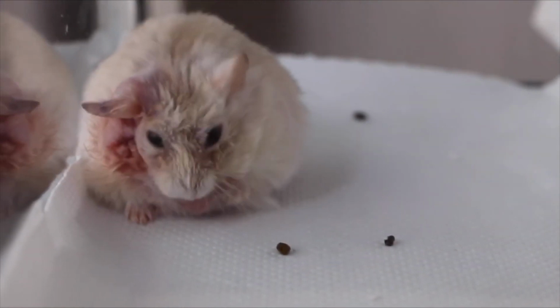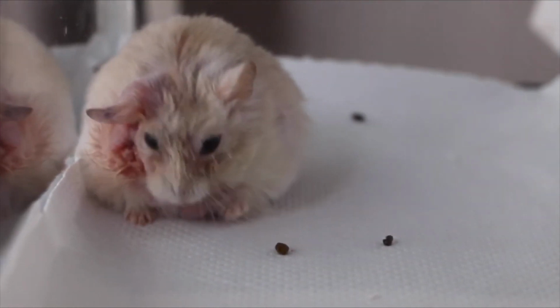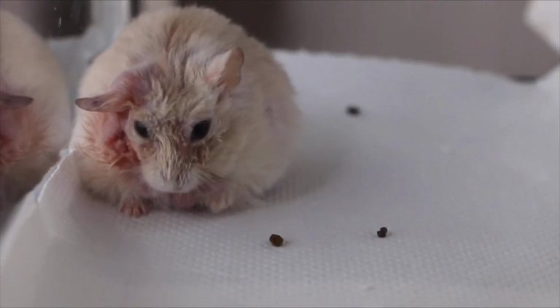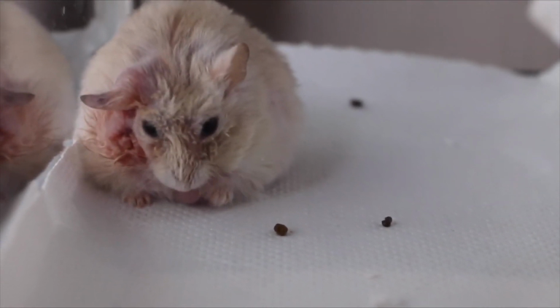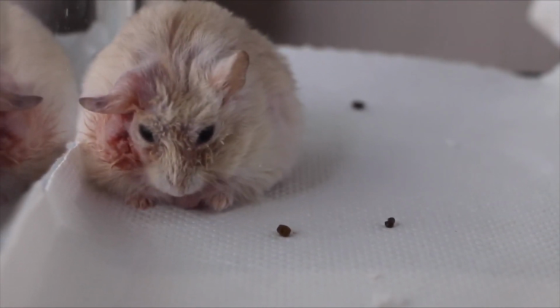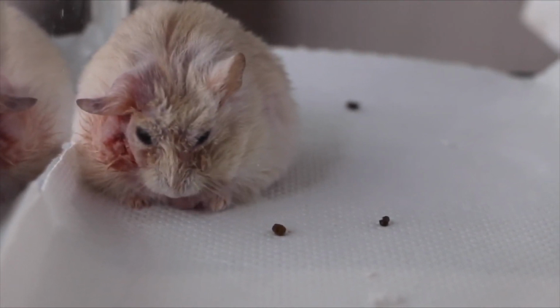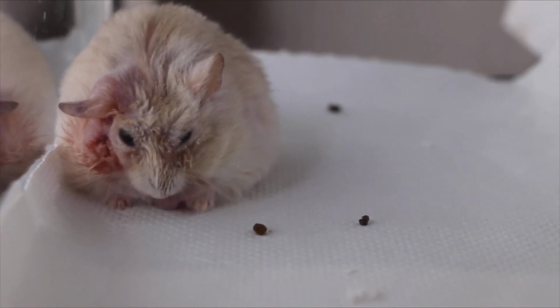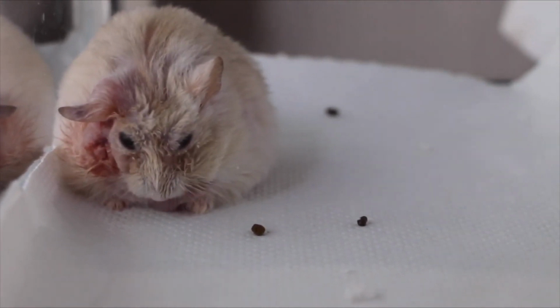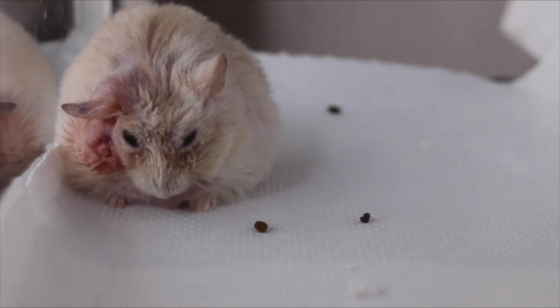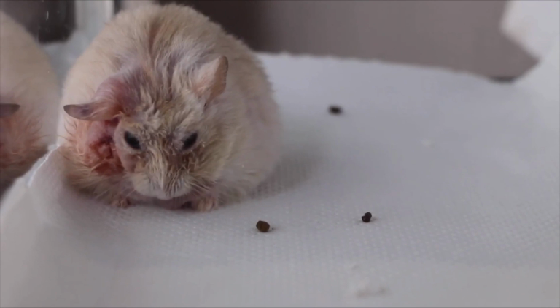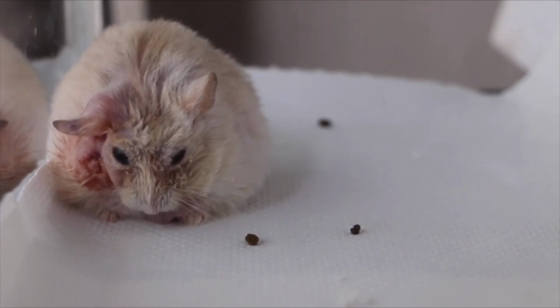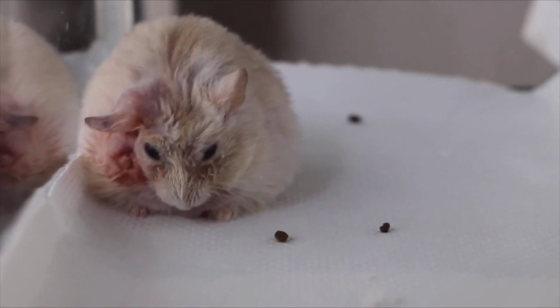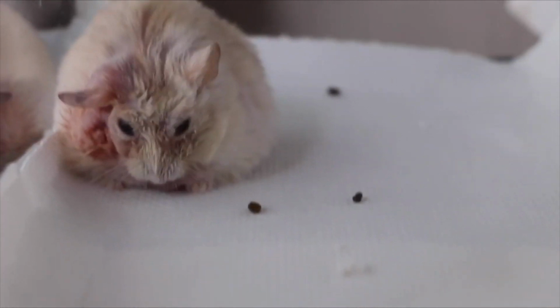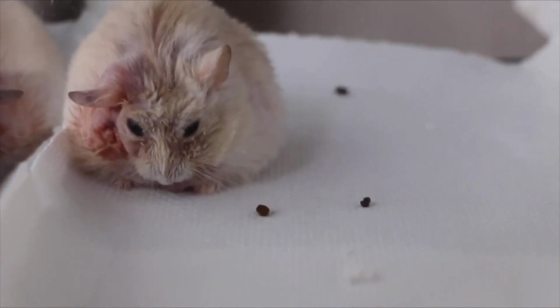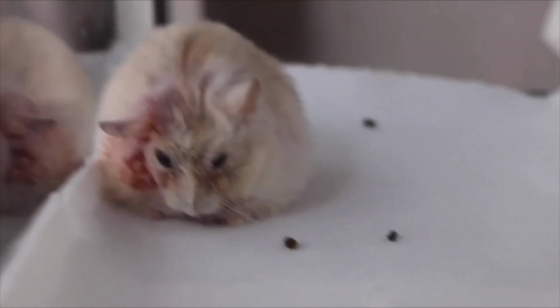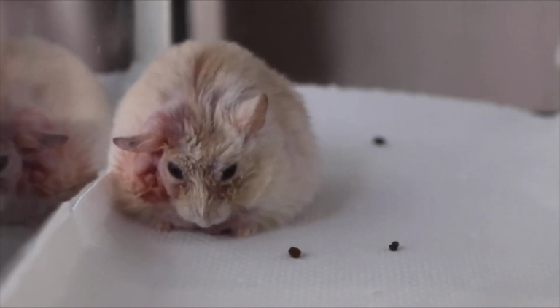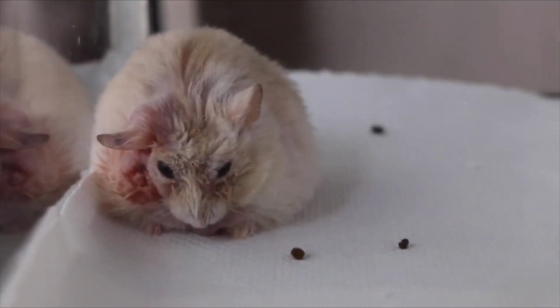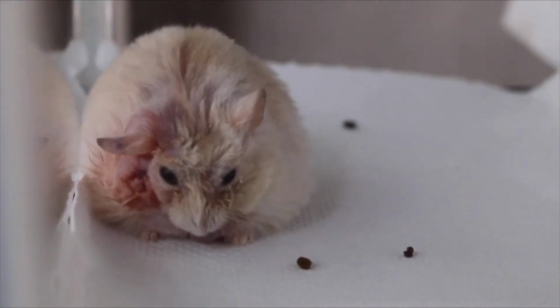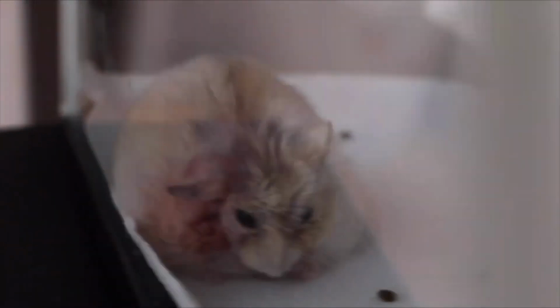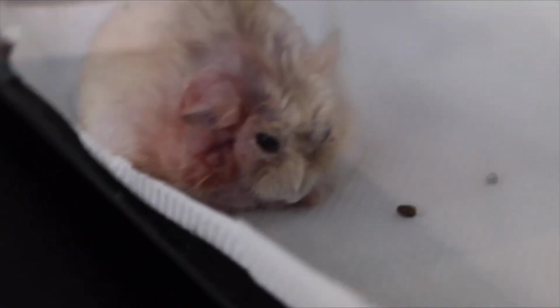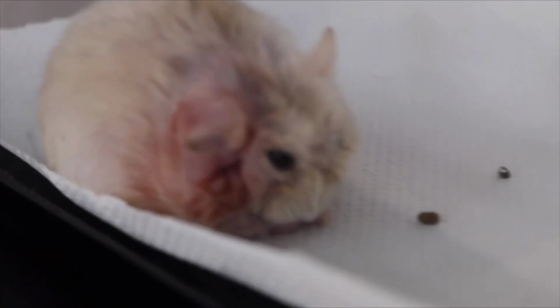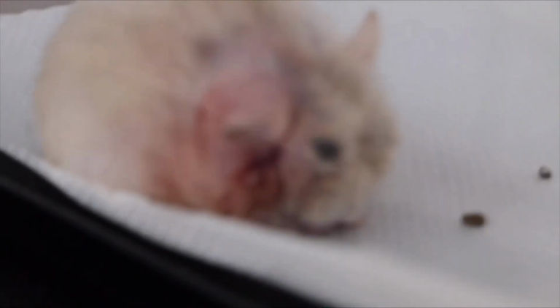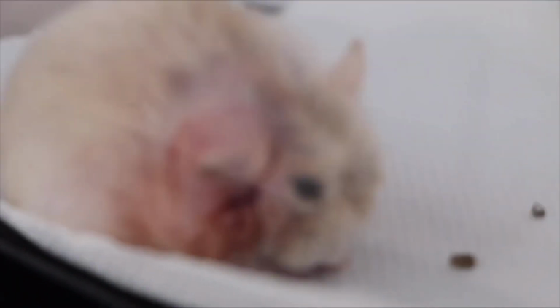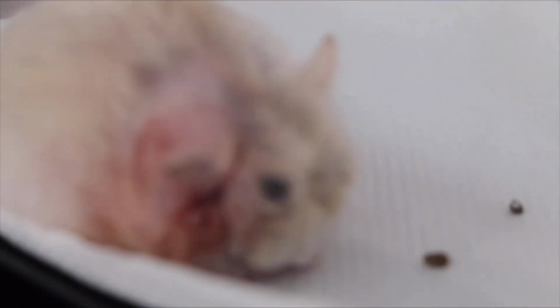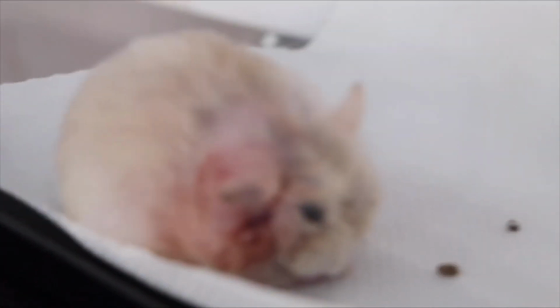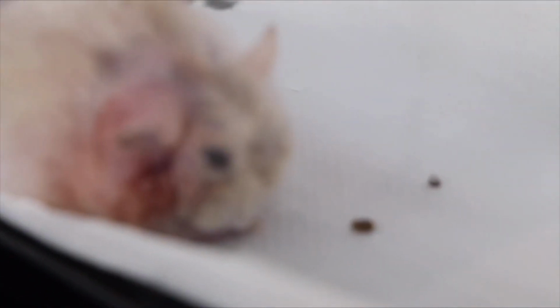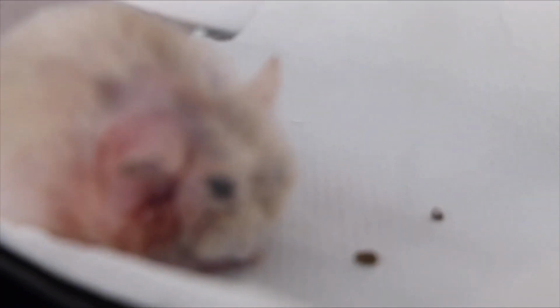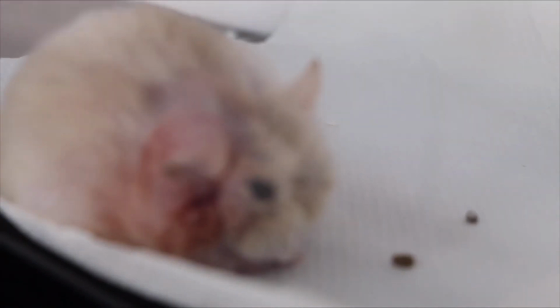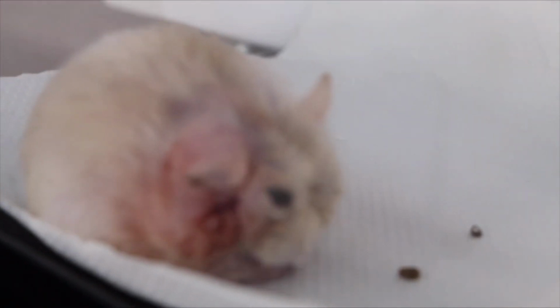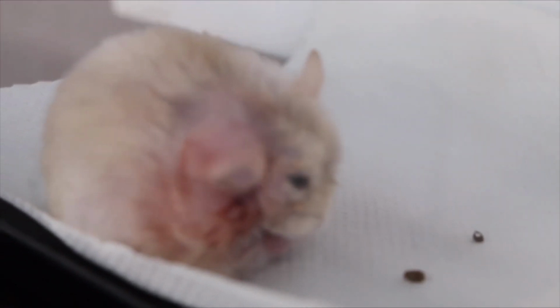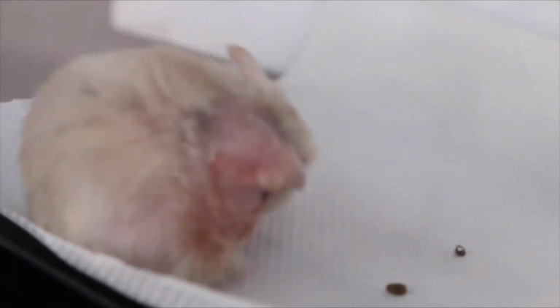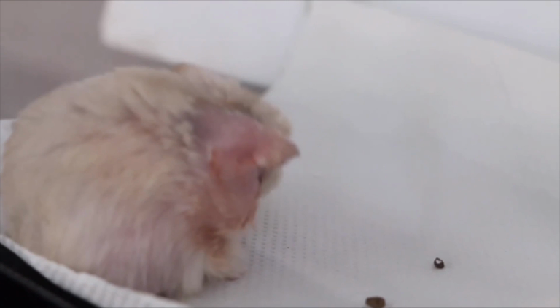This video was taken on 19th December 2019, 4 hours after the electrosurgery. As can be seen here, the hamster has since fully recovered from anaesthesia. He would therefore be sent home on 20th December 2019.